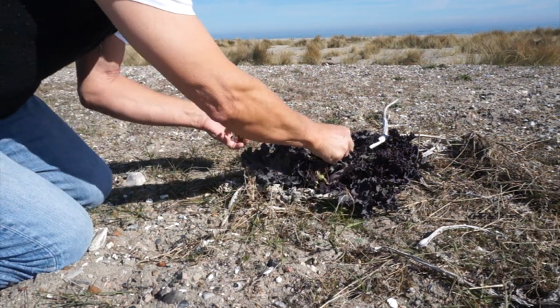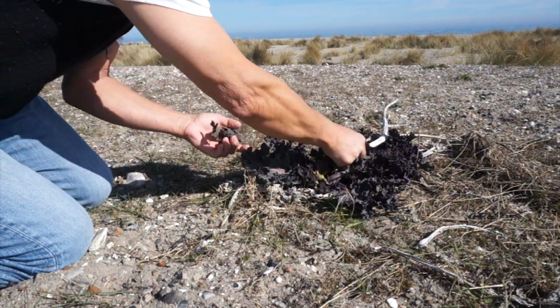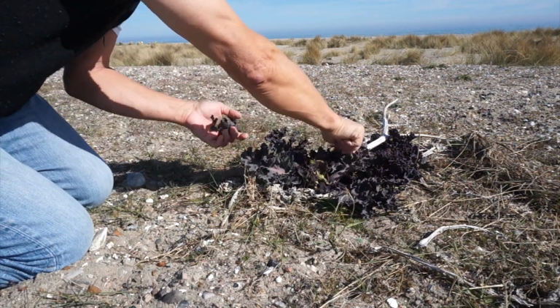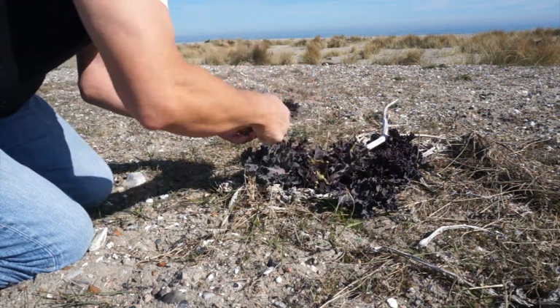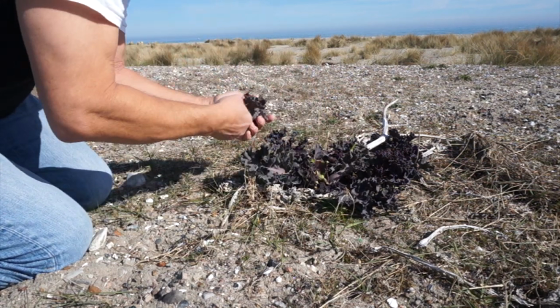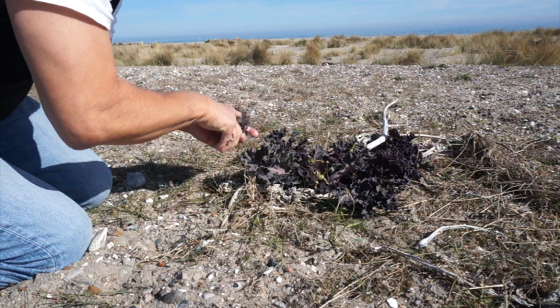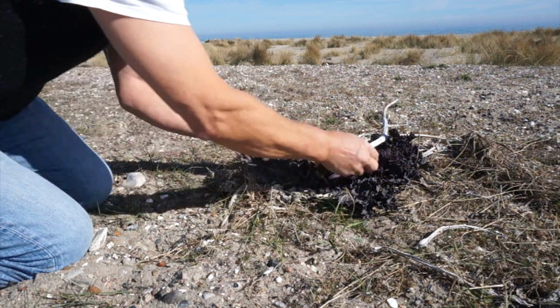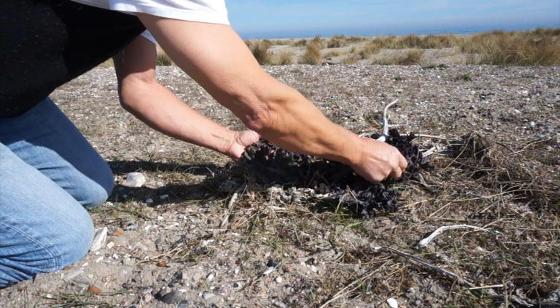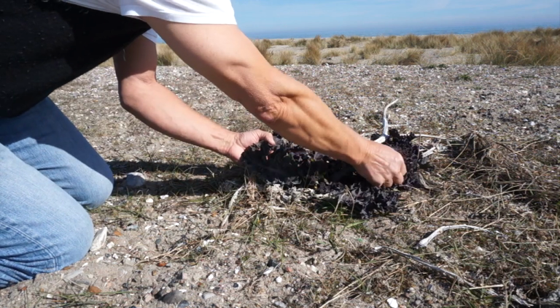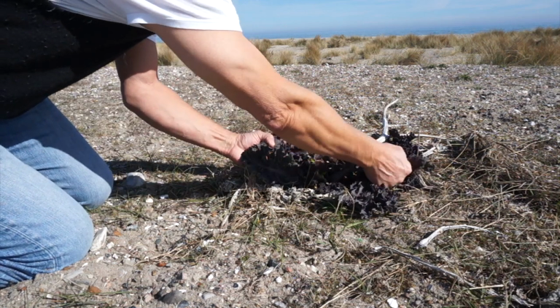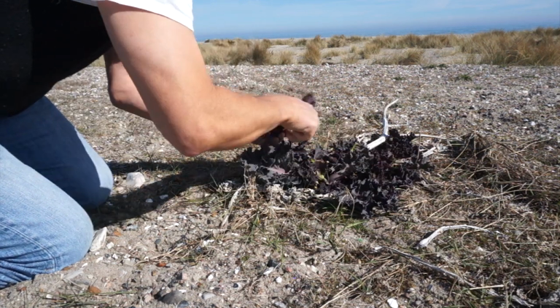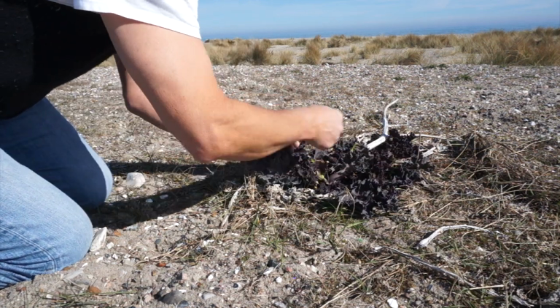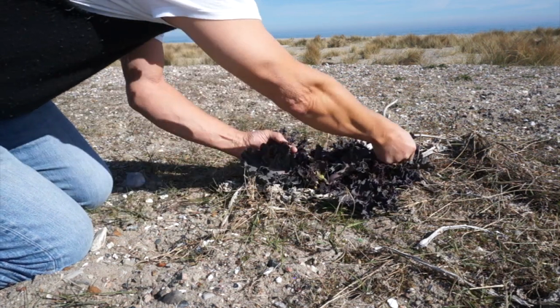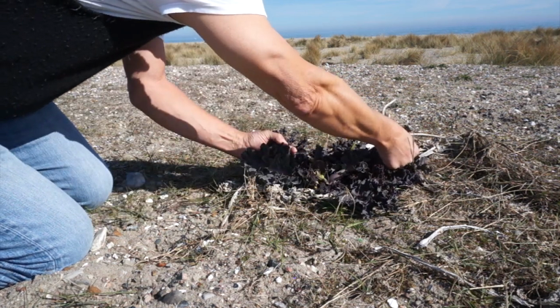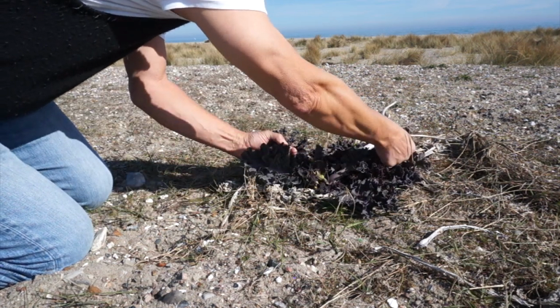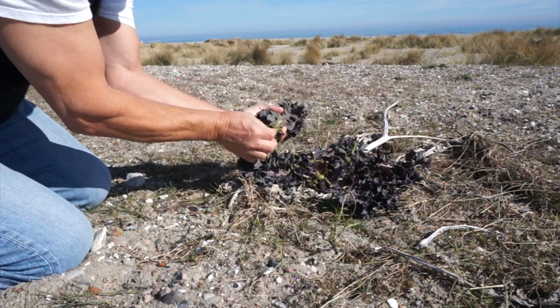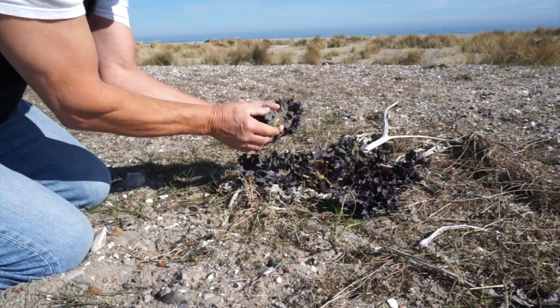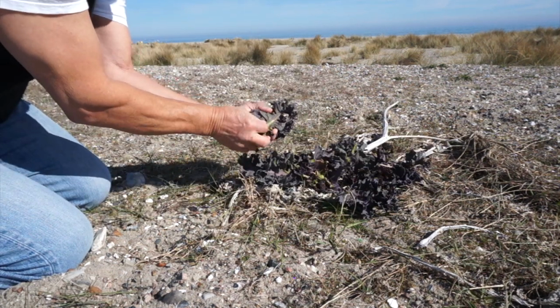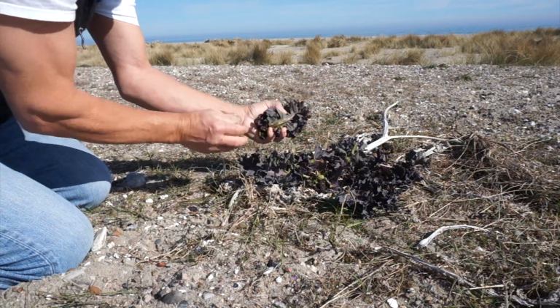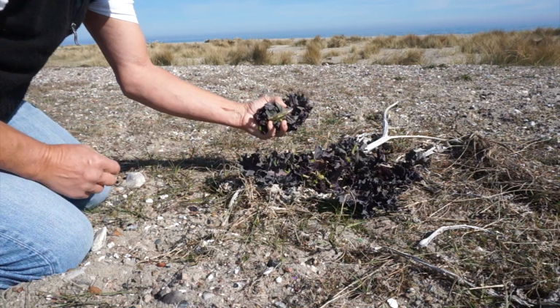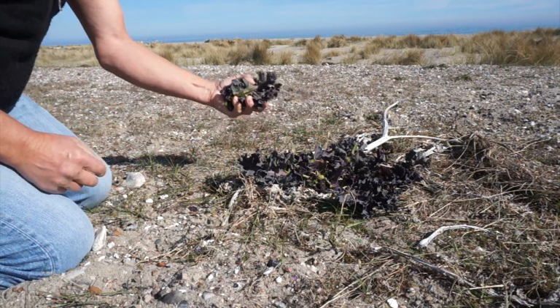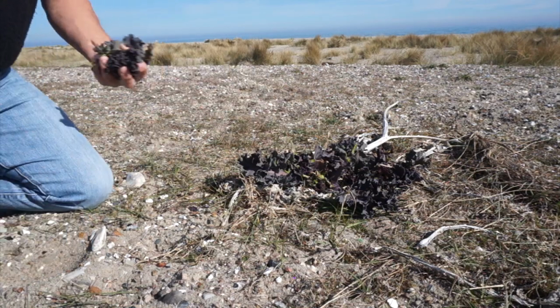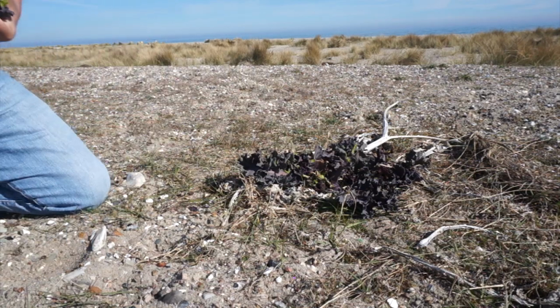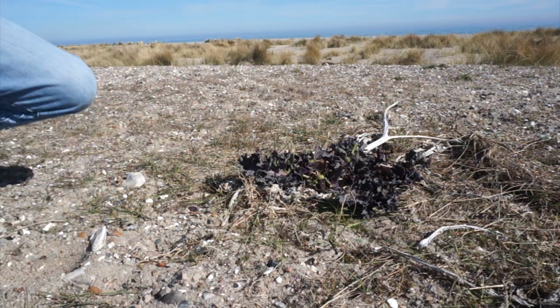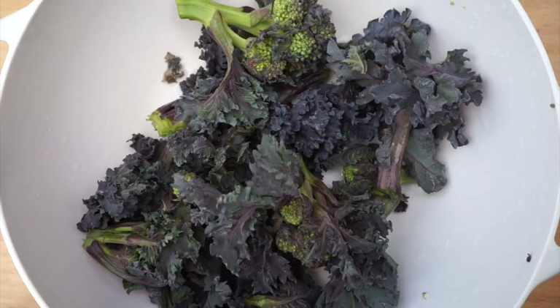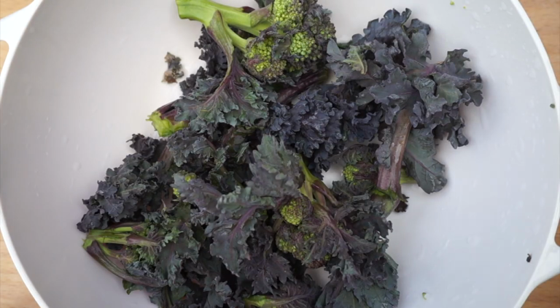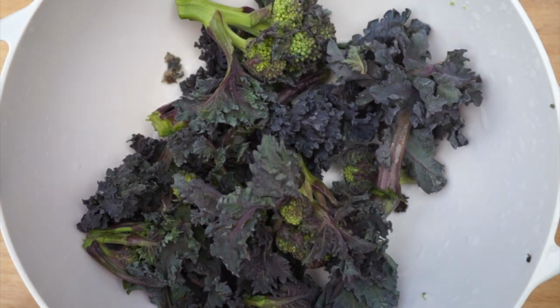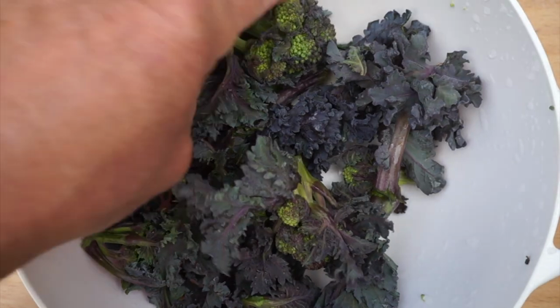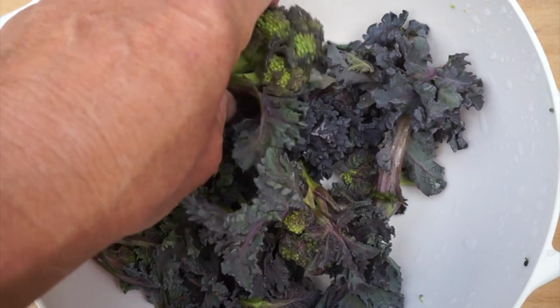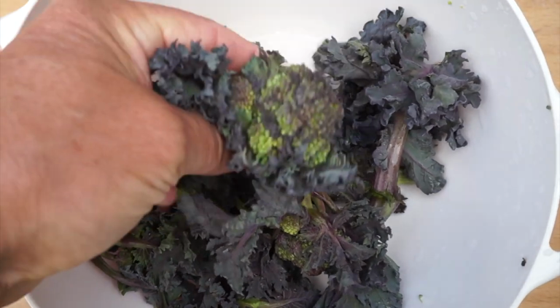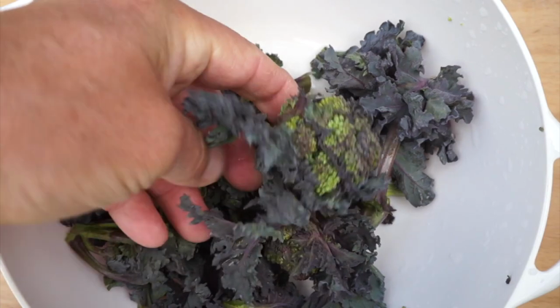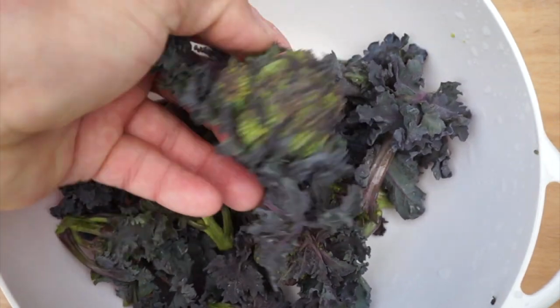But please don't roll over the beach and harvest all plants. Take from each plant only something — then it recovers quickly and other hungry foragers can enjoy a meal too. The young shoots are probably the oldest broccoli in the world.